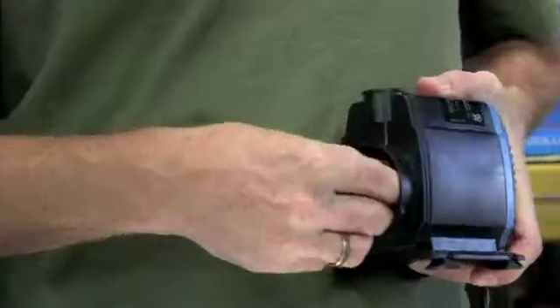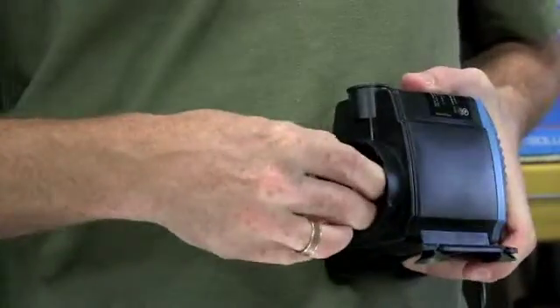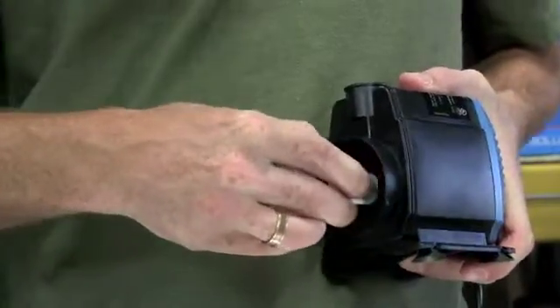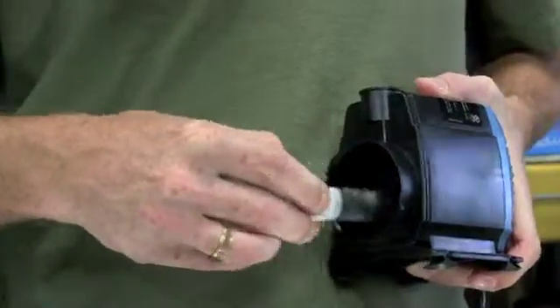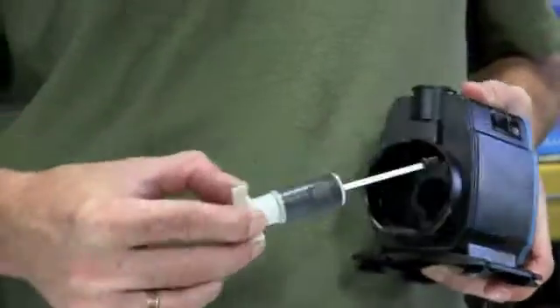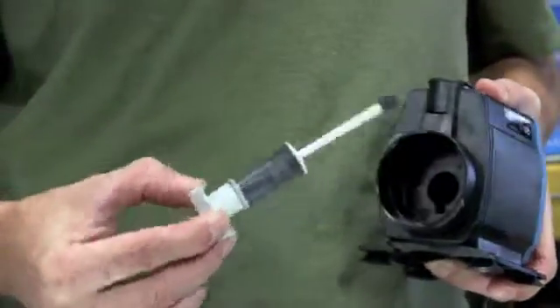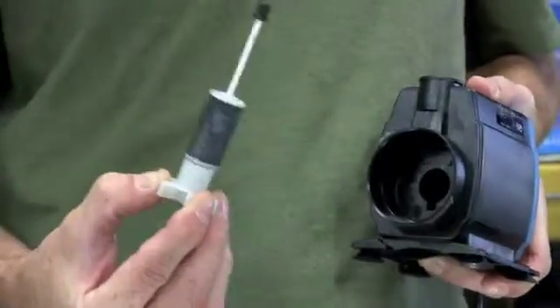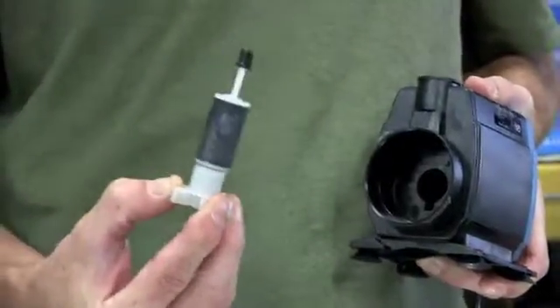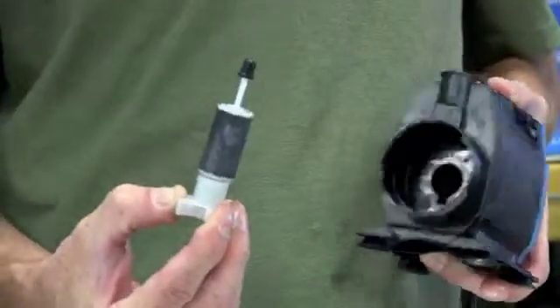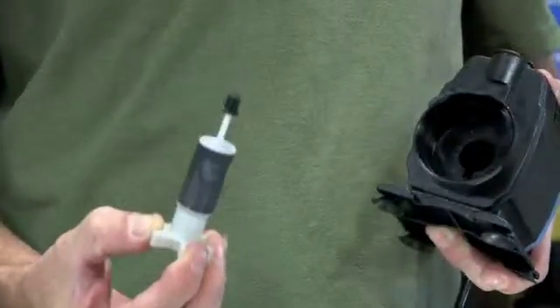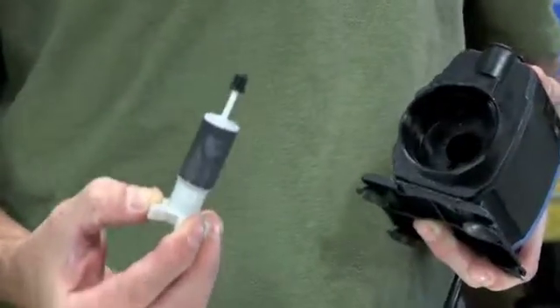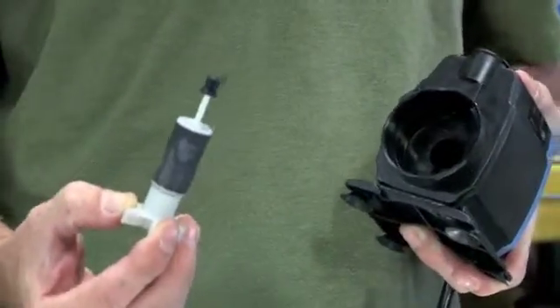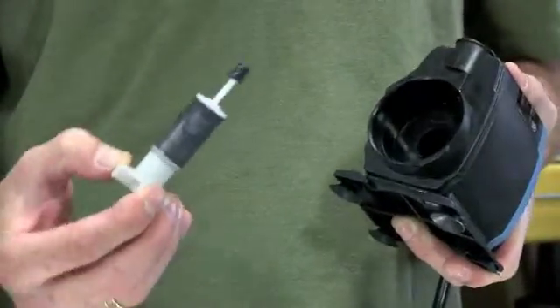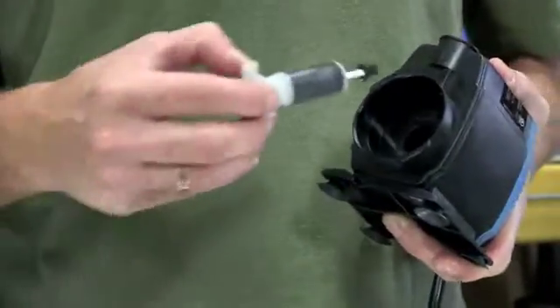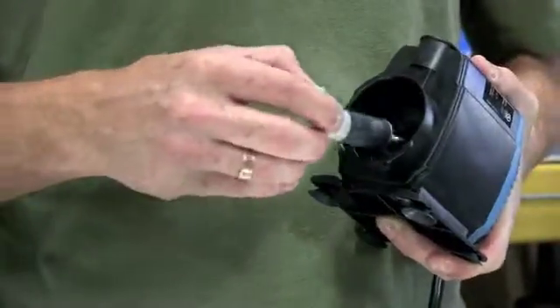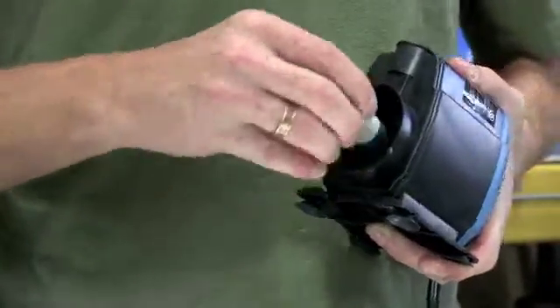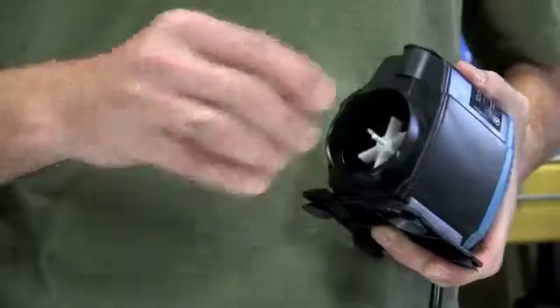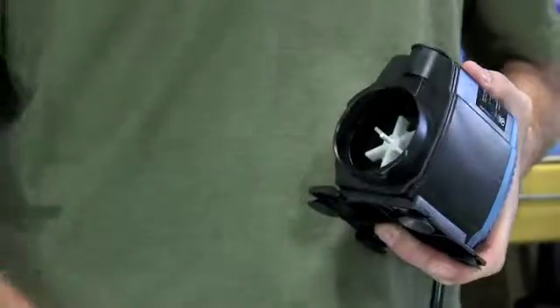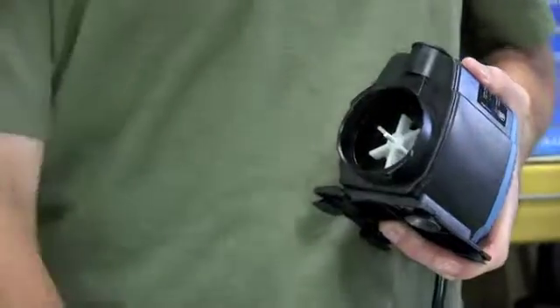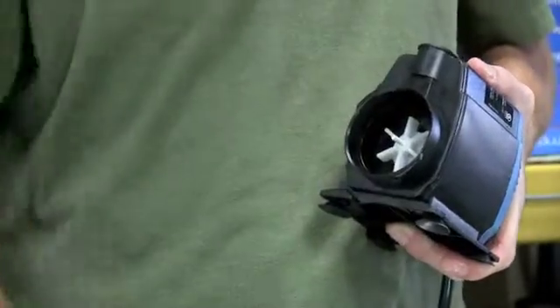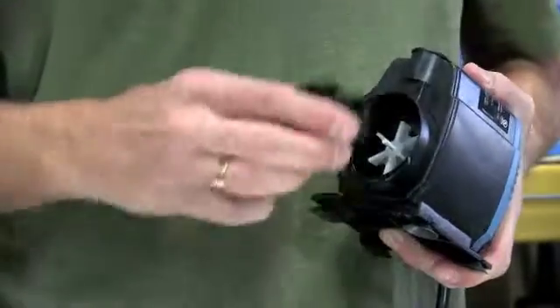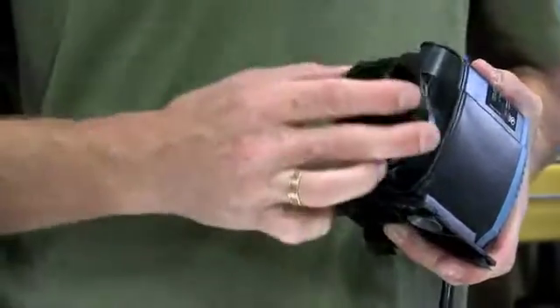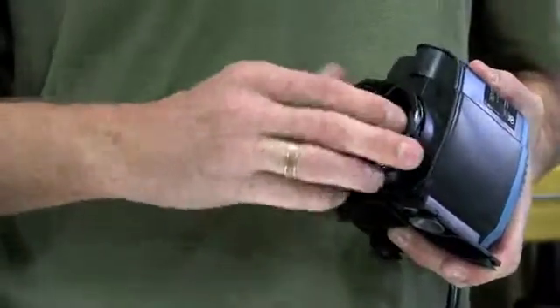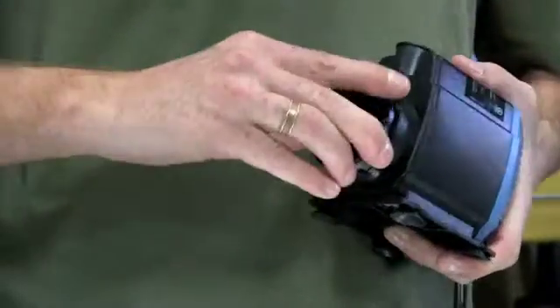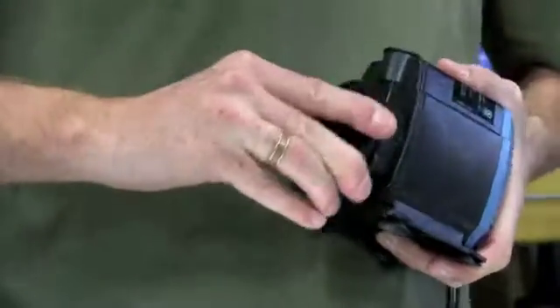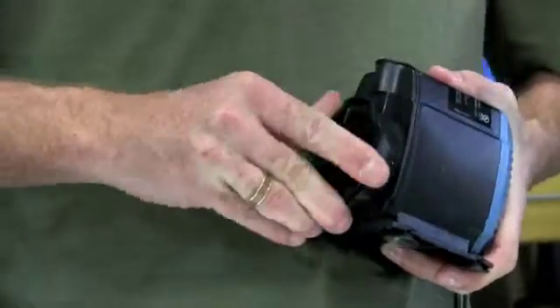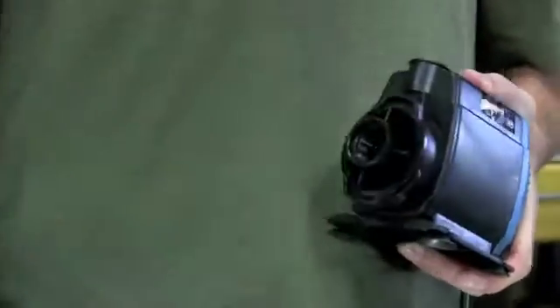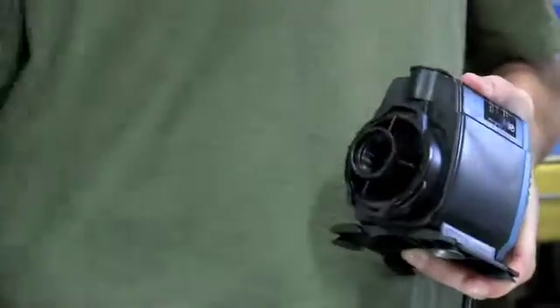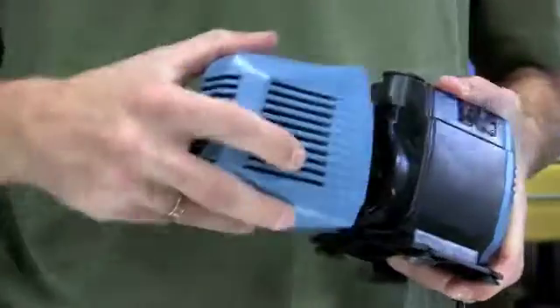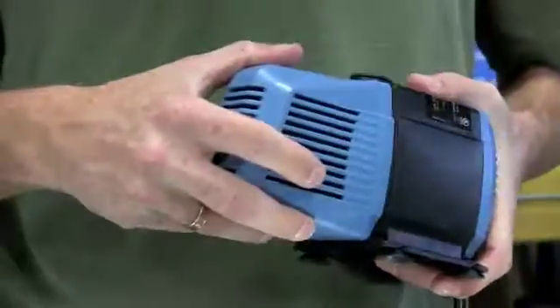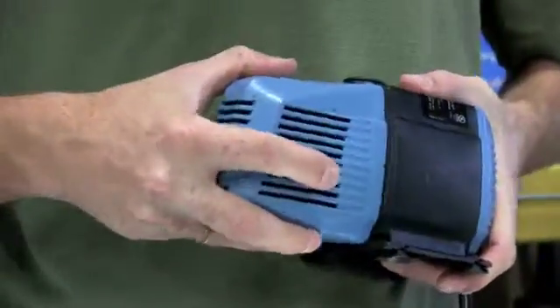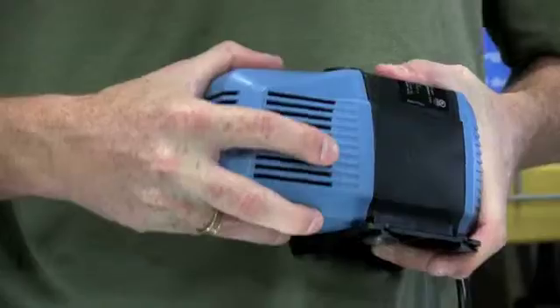It's easily accessible through the front housing for proper cleaning and maintenance, making your pump user-friendly and a fine addition to any grow room.